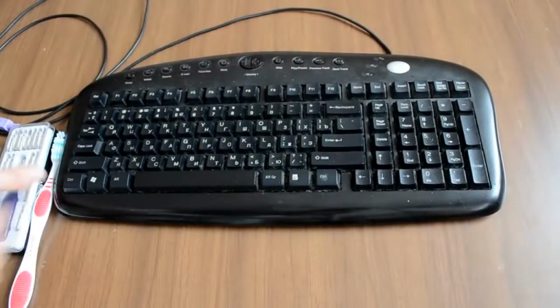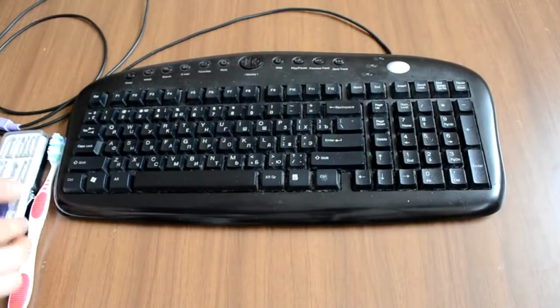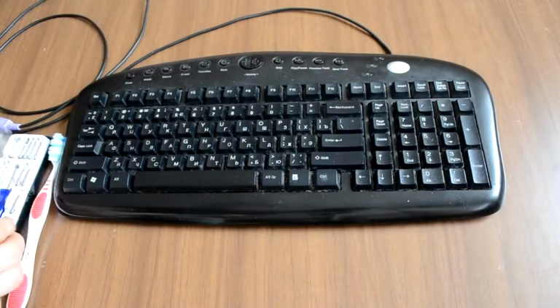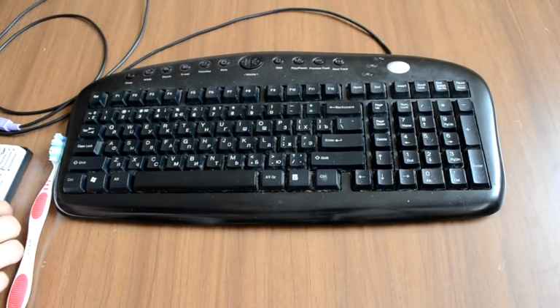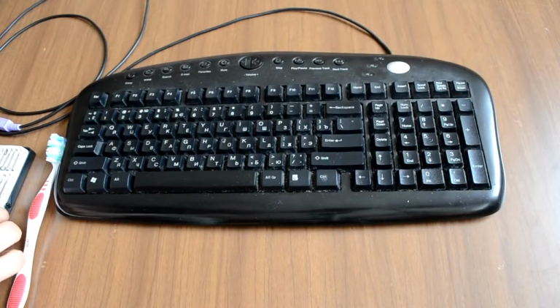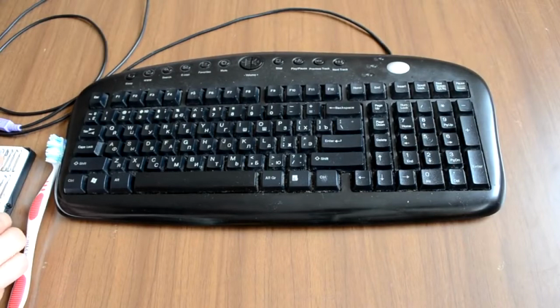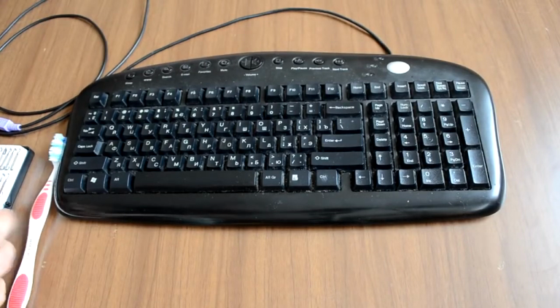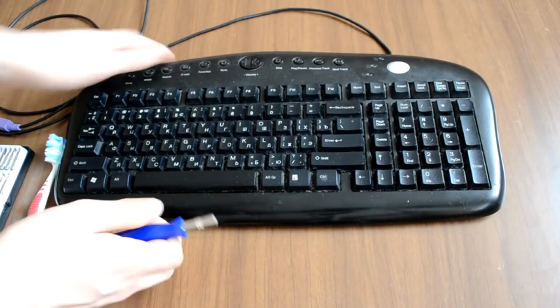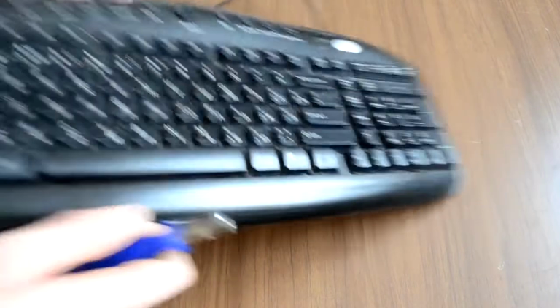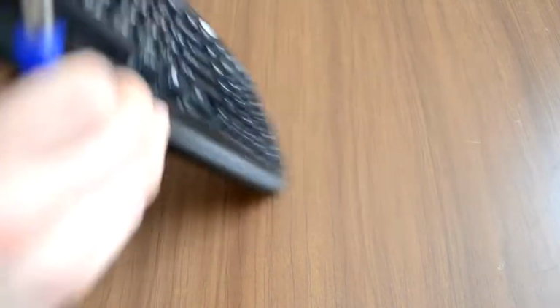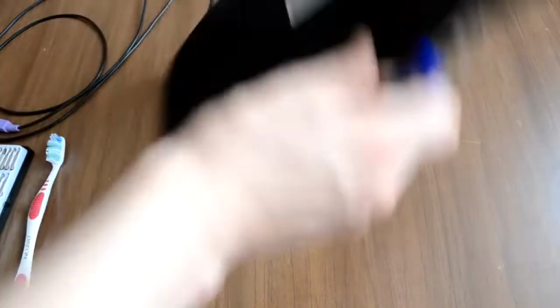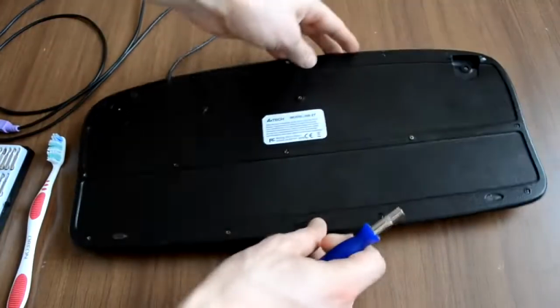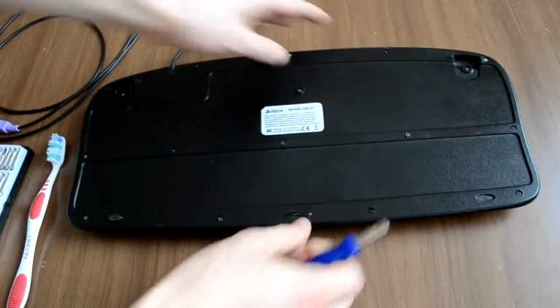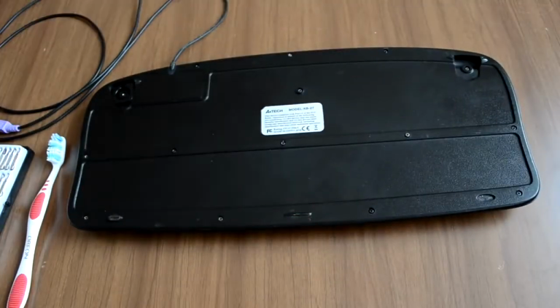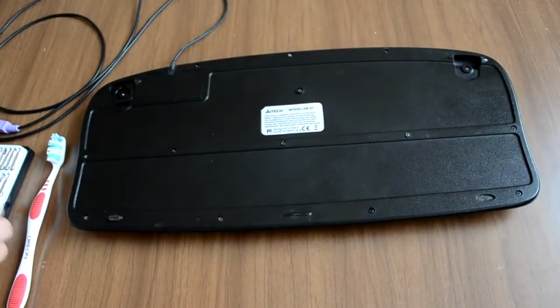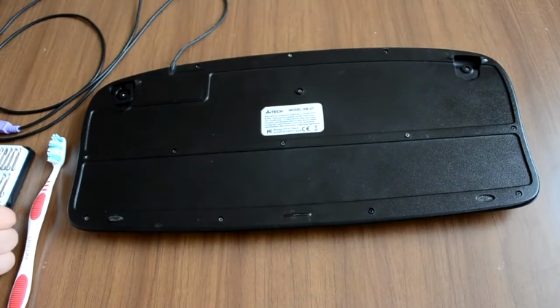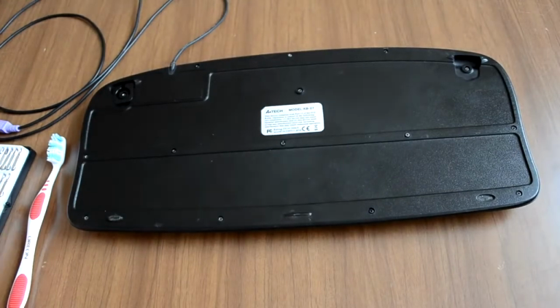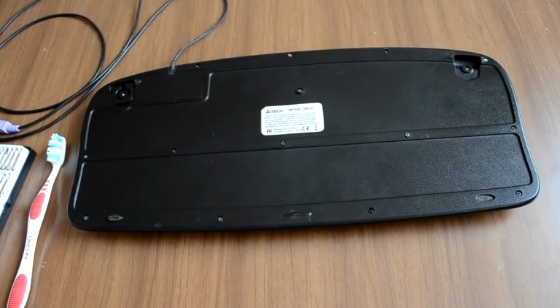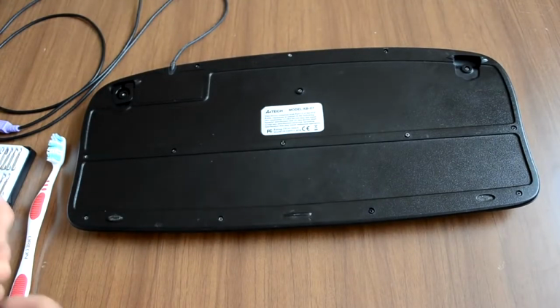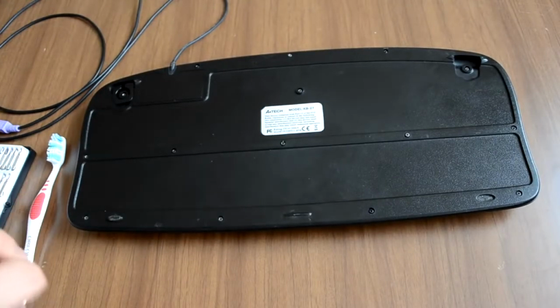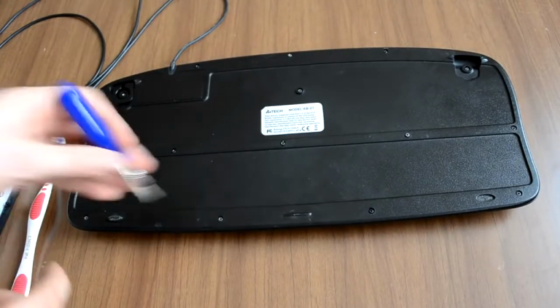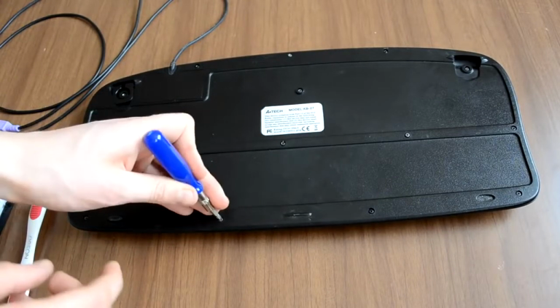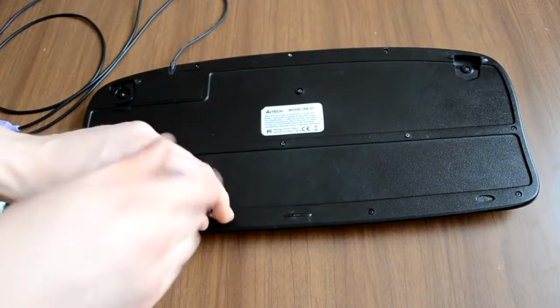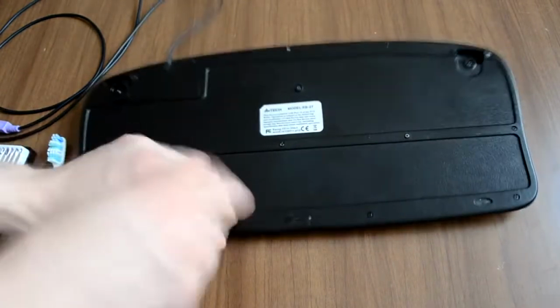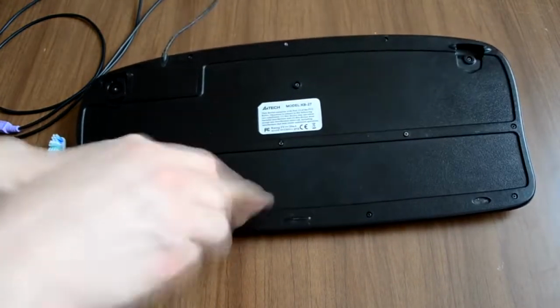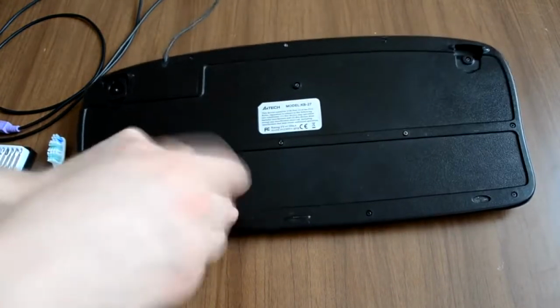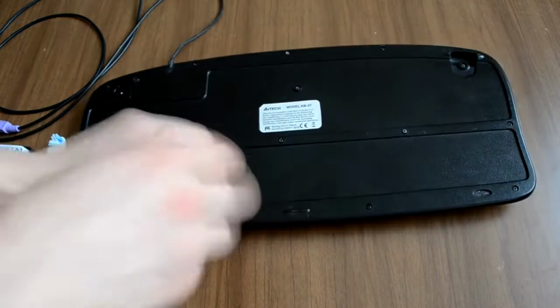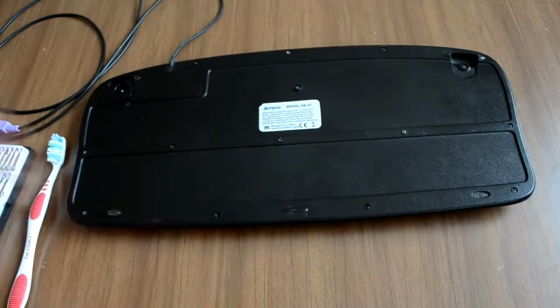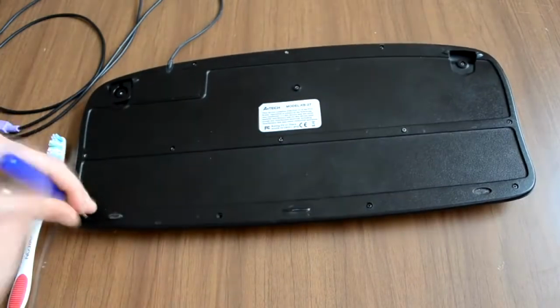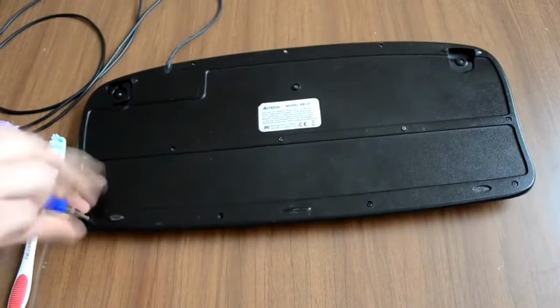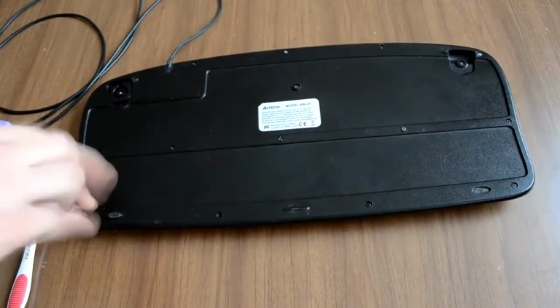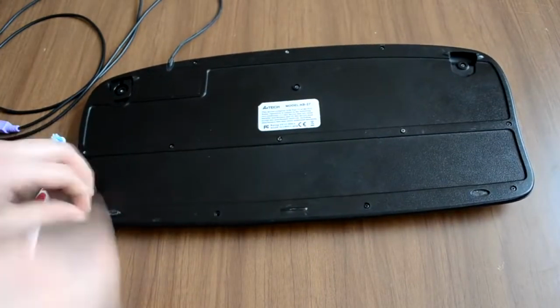You can start by dismantling your keyboard. You will need a screwdriver for this job. If you turn your keyboard upside down you will see a bunch of screws. Remove them by using the screwdriver.